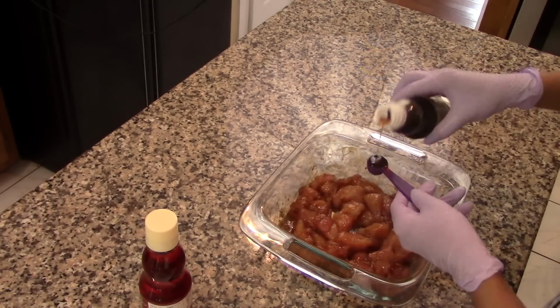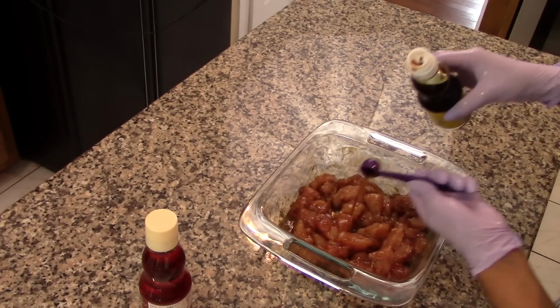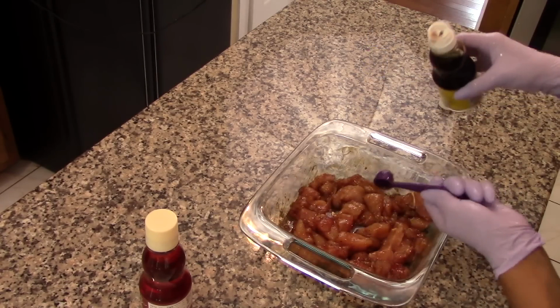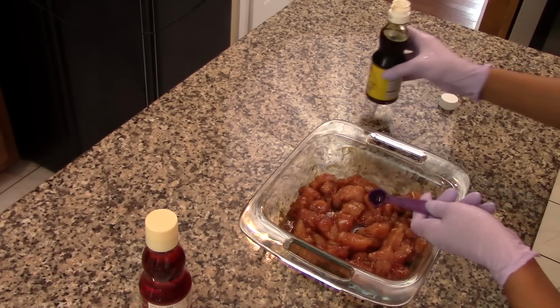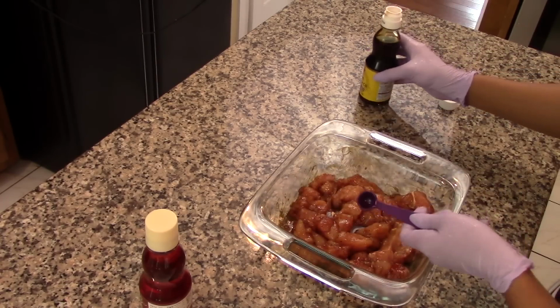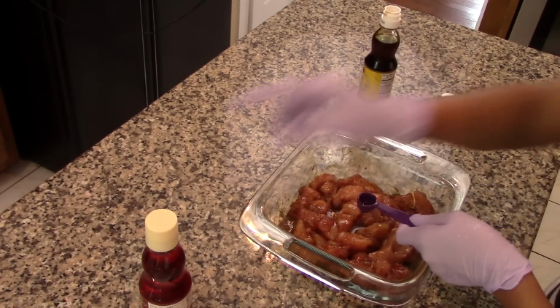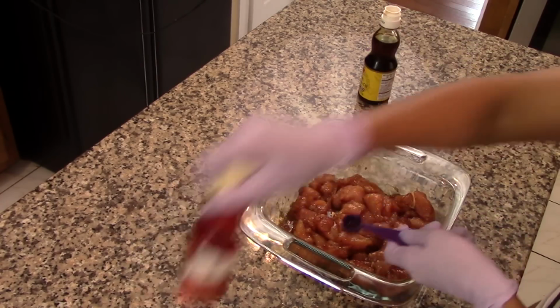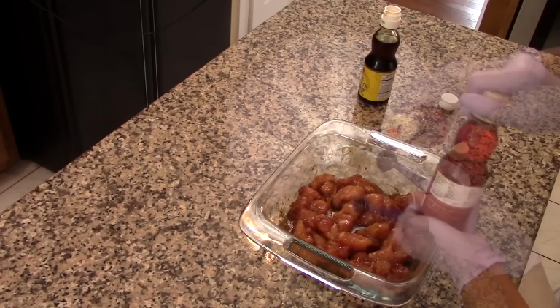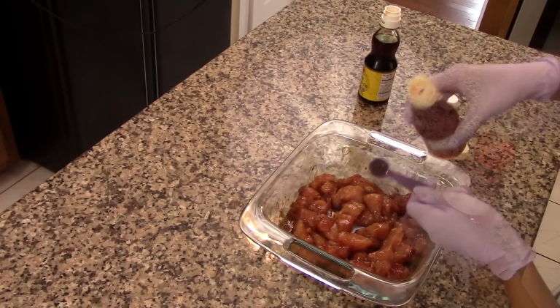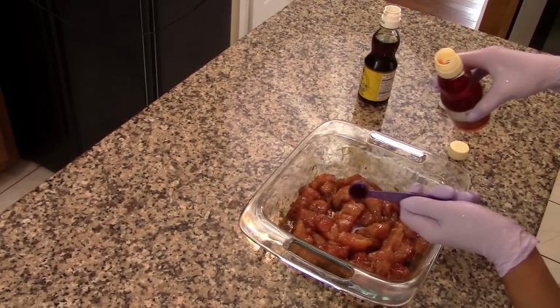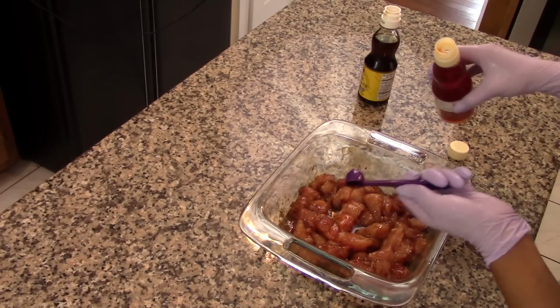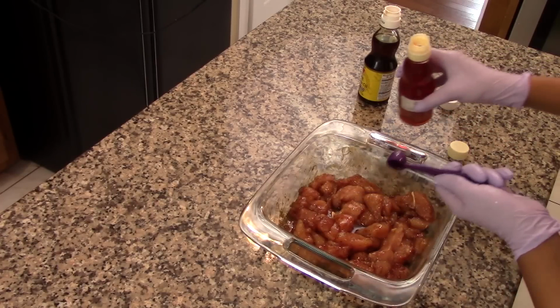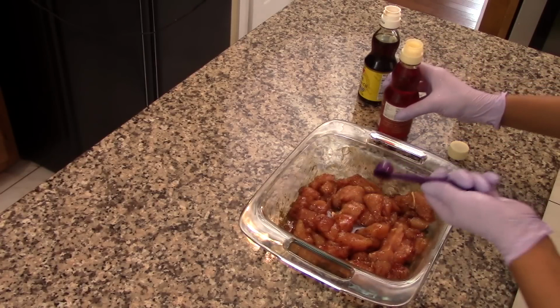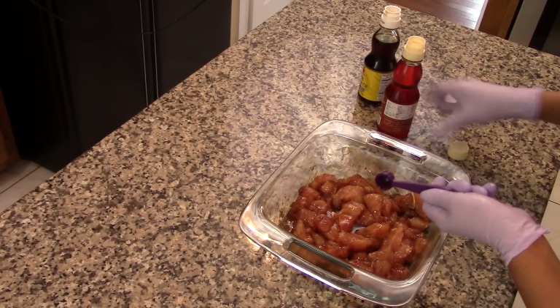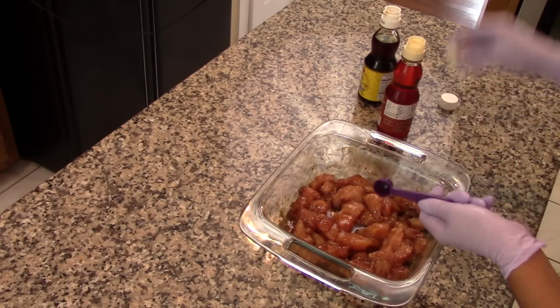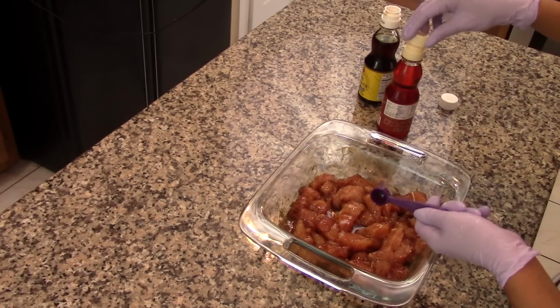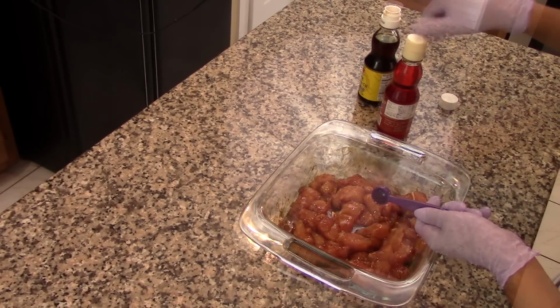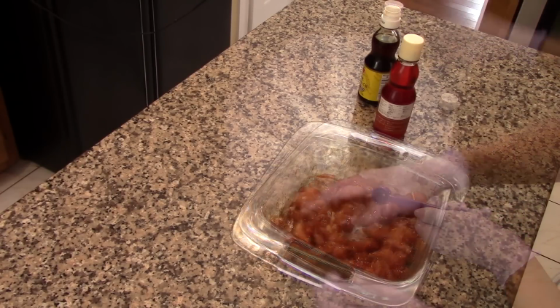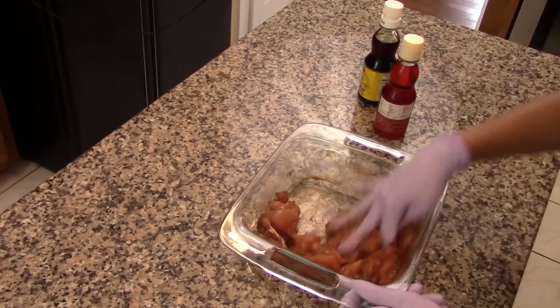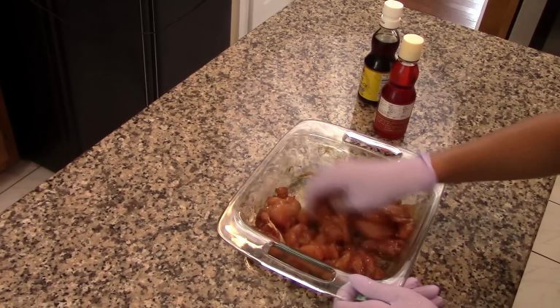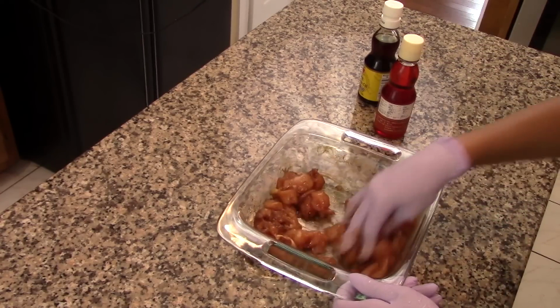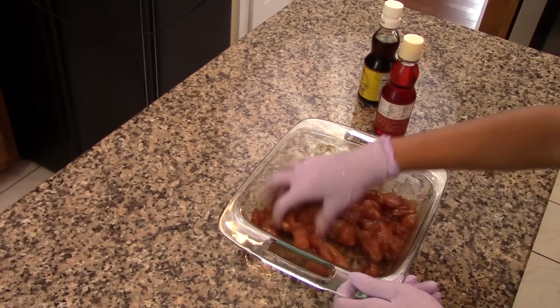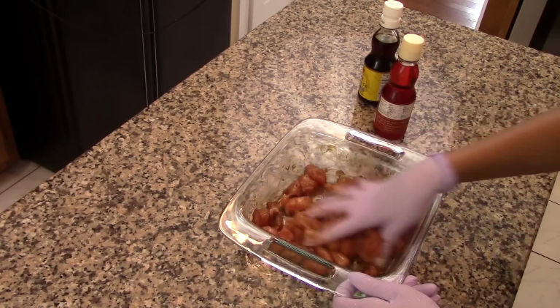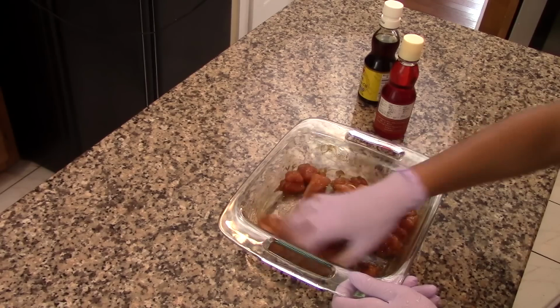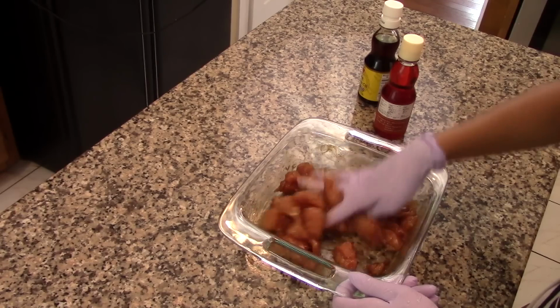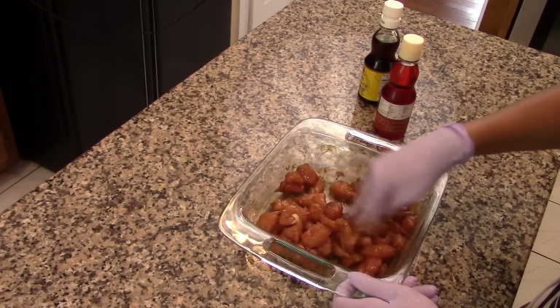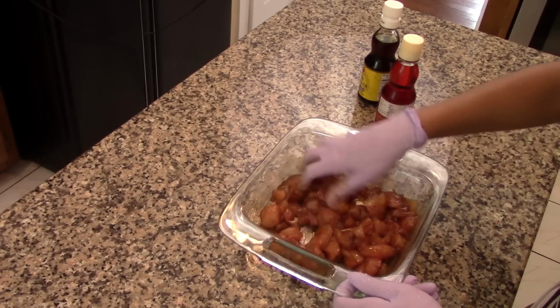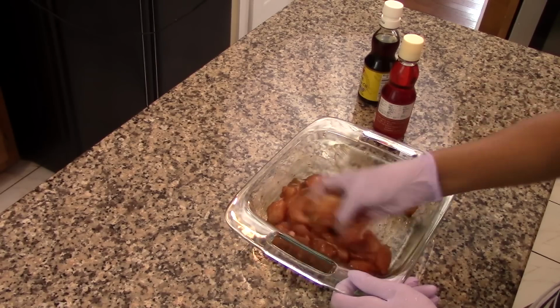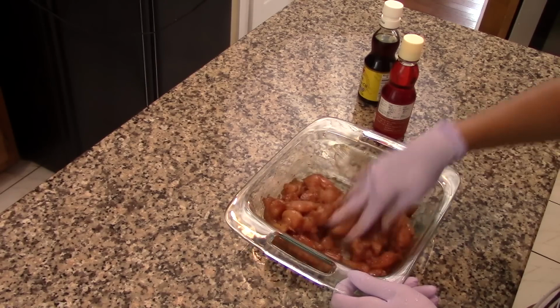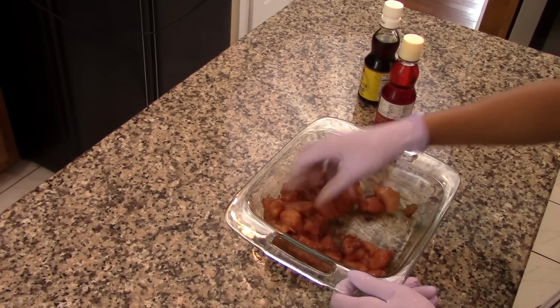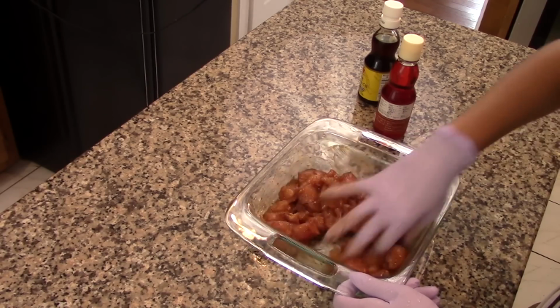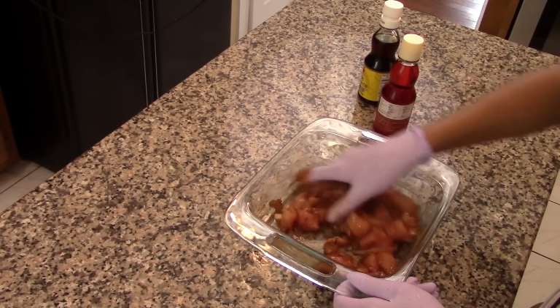Then add in half a teaspoon of sesame oil and a quarter of a teaspoon of chili oil. Toss again, and then let the chicken marinate in this for at least 15 minutes in the refrigerator.